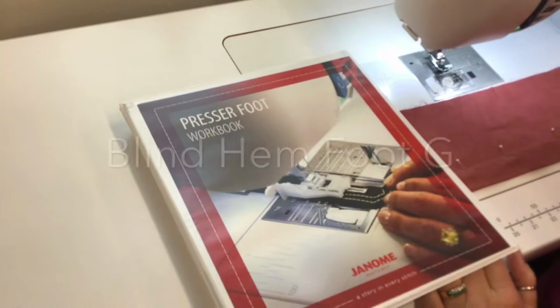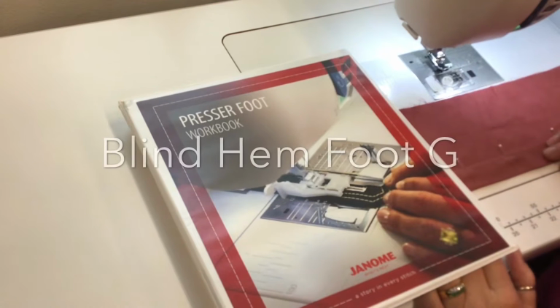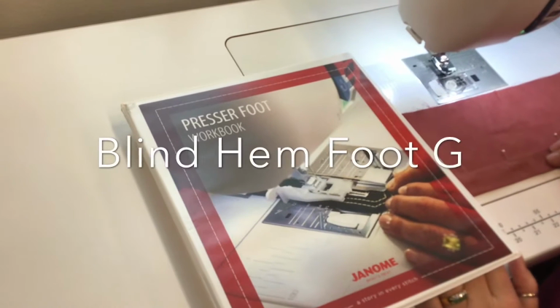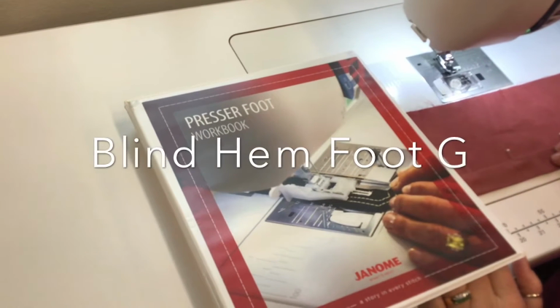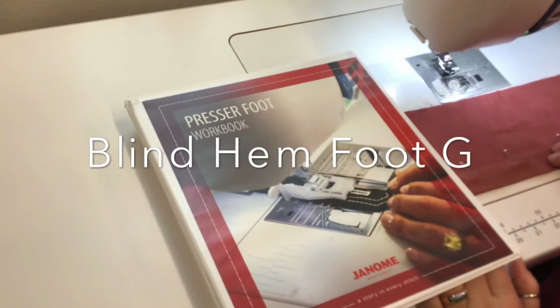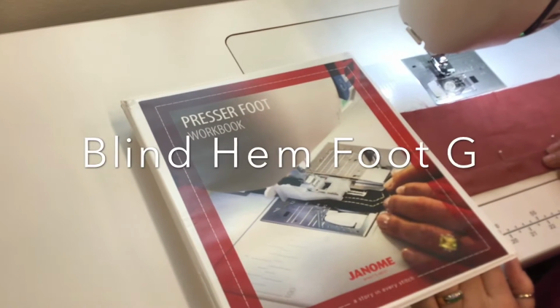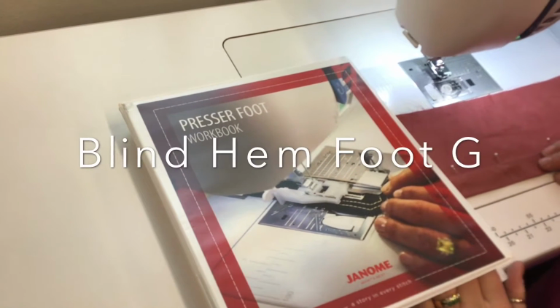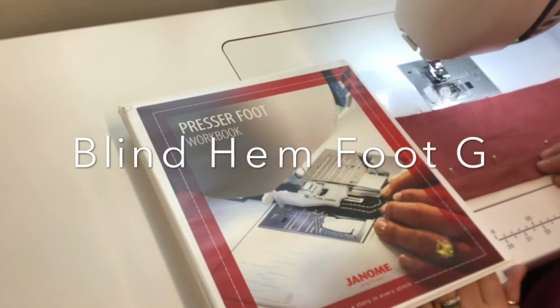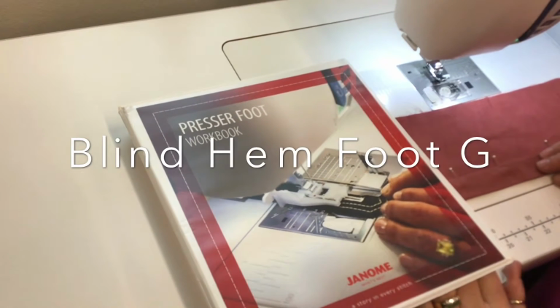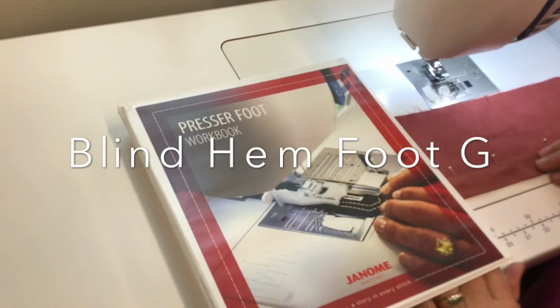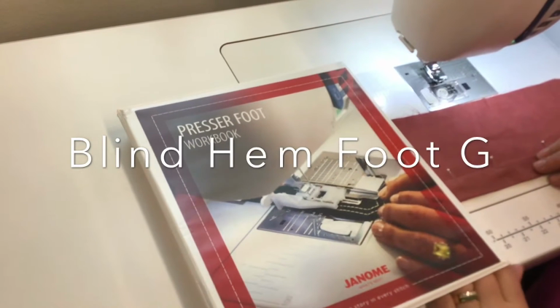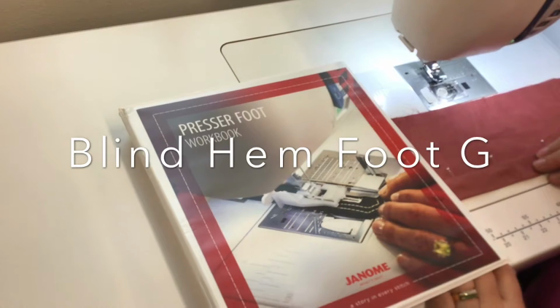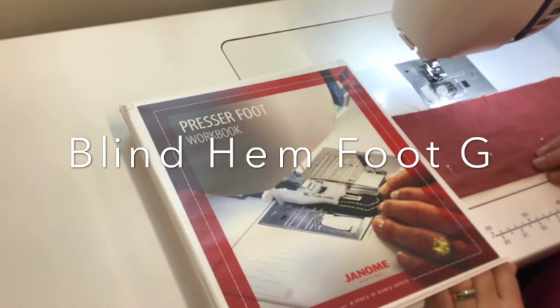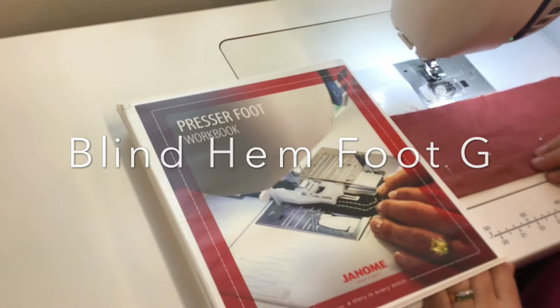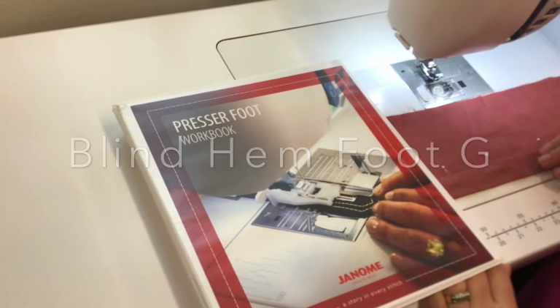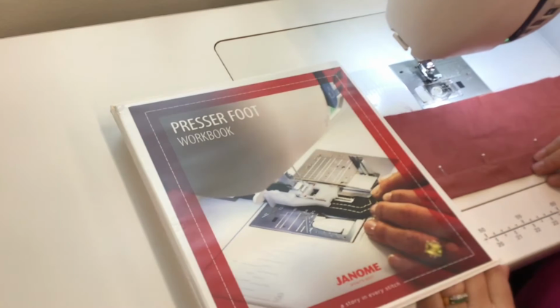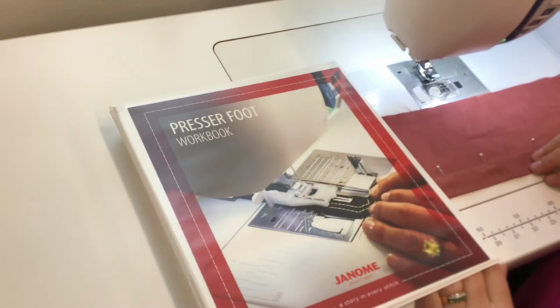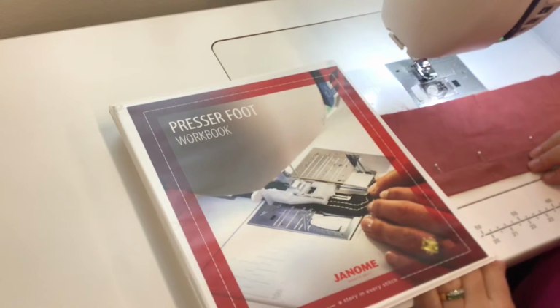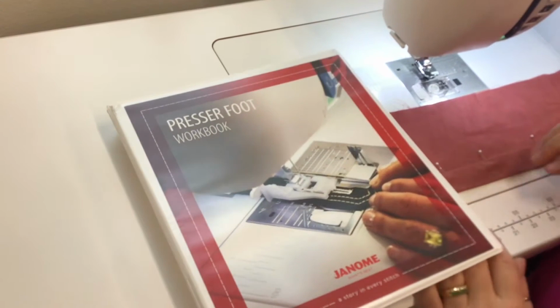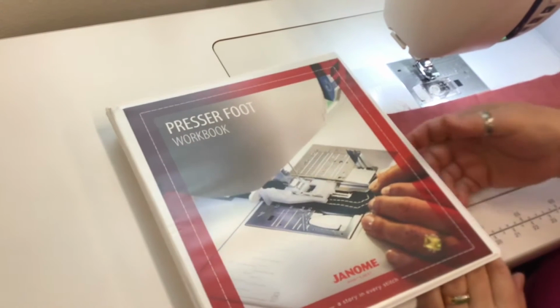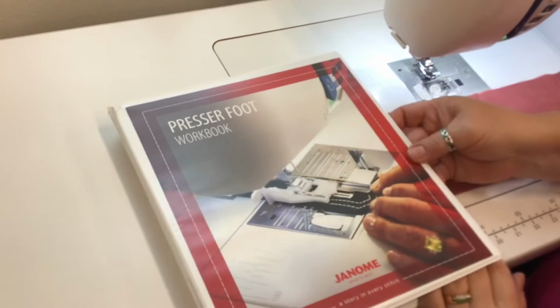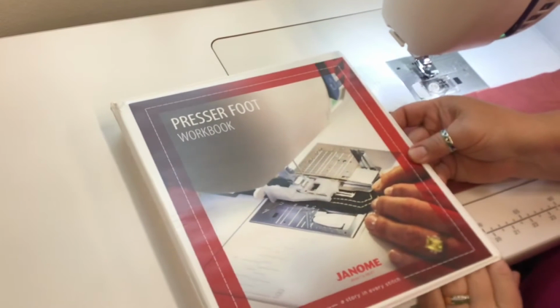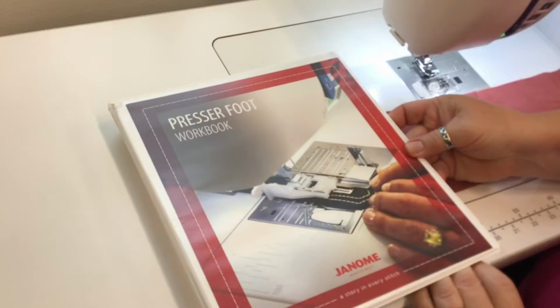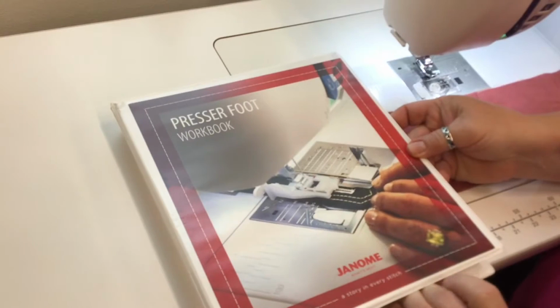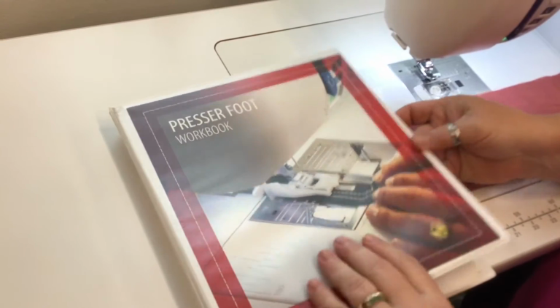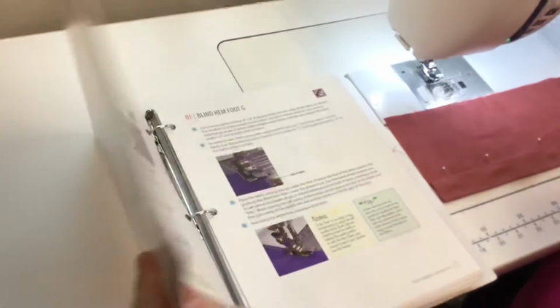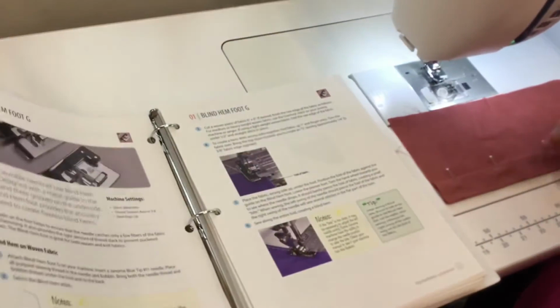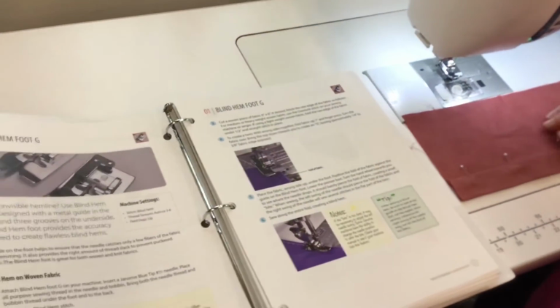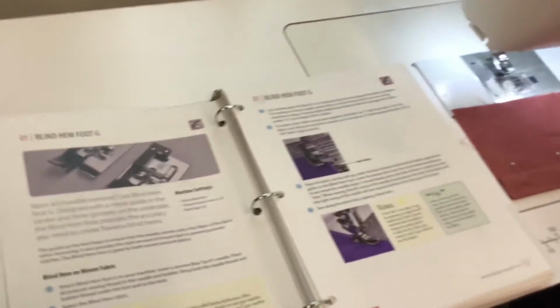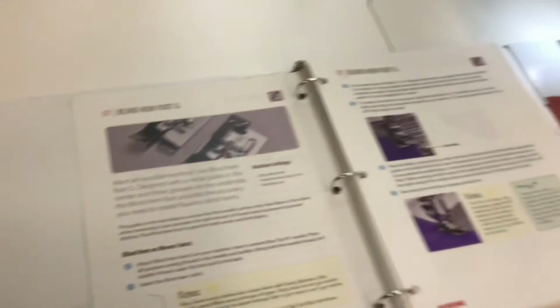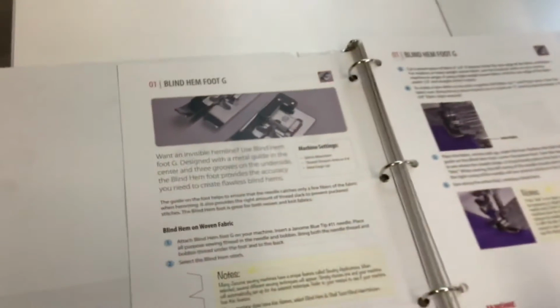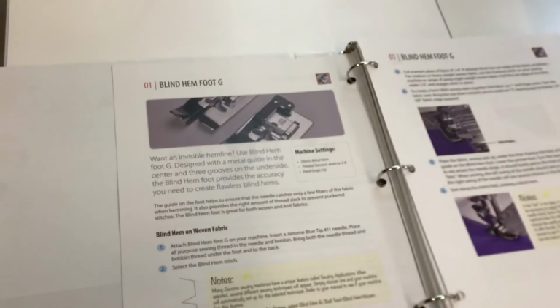Hi, this is Denise. I'm at Mended Hearts Quilting and Boutique, and today we're going to start talking about presser feet. If you would like to follow along, we are using the Janome Presser Foot Workbook. Today's foot is the Blind Hem Foot G.